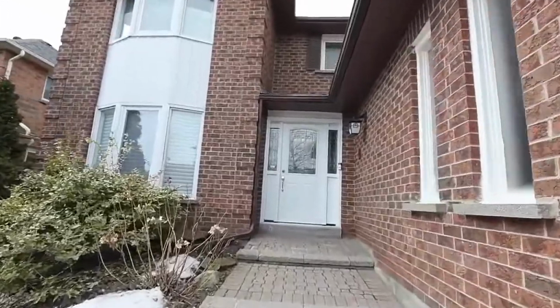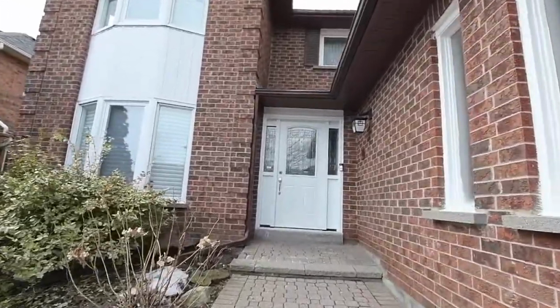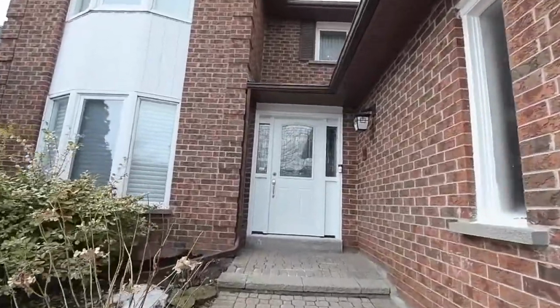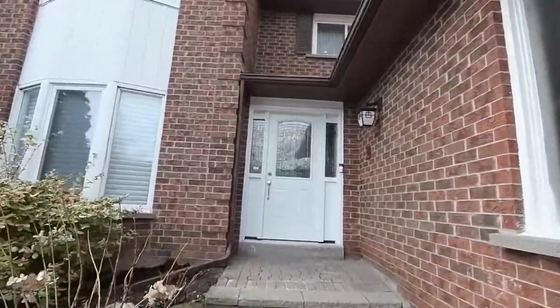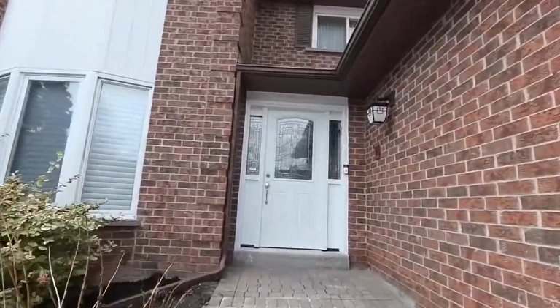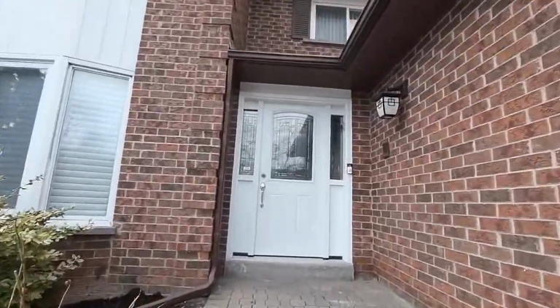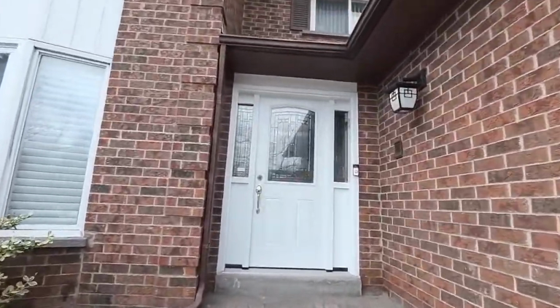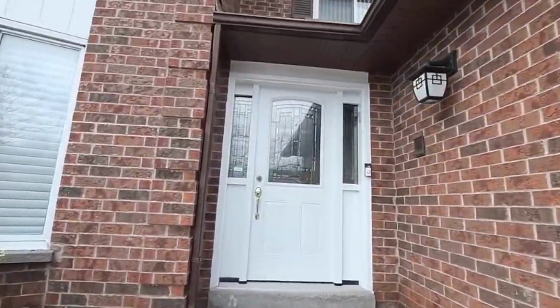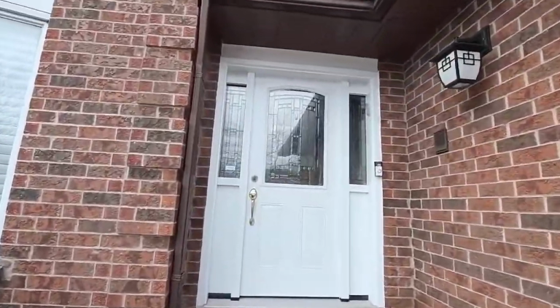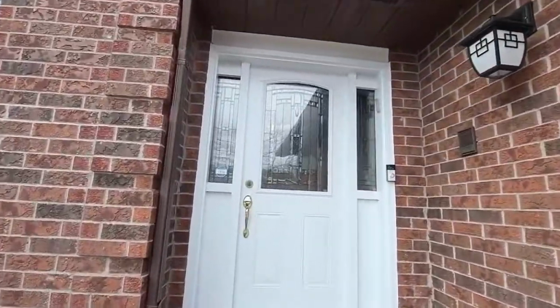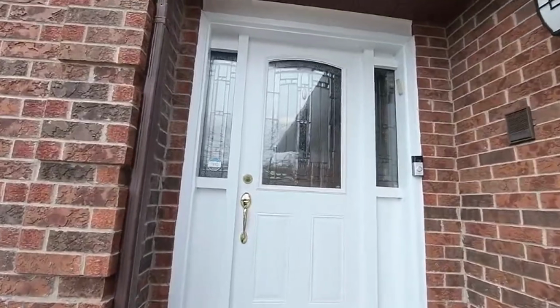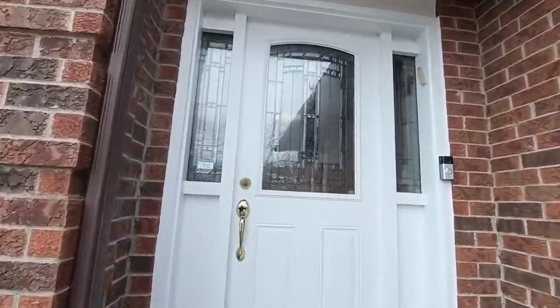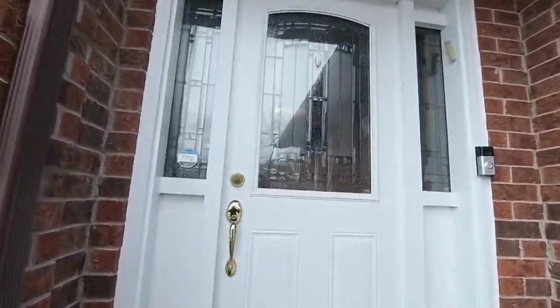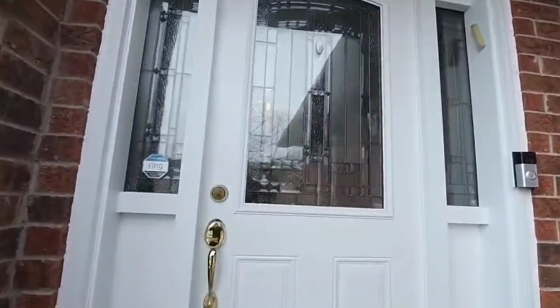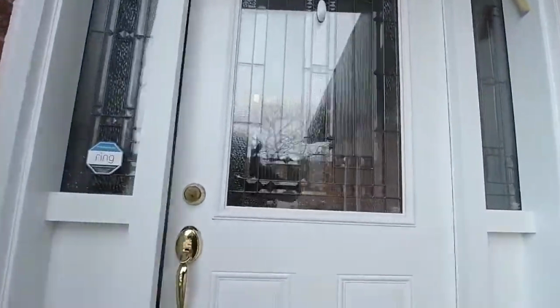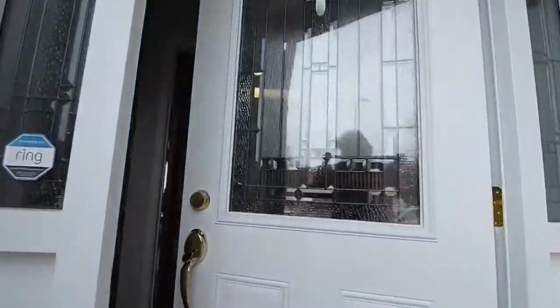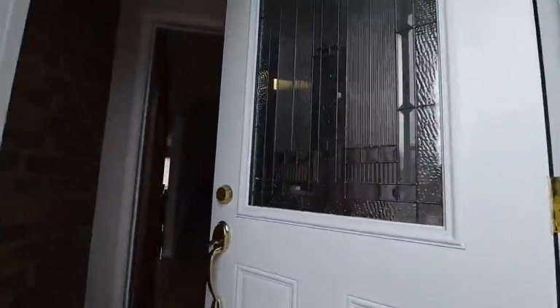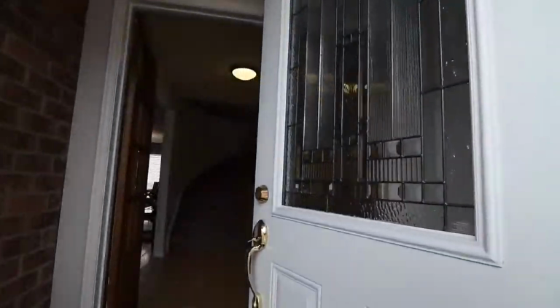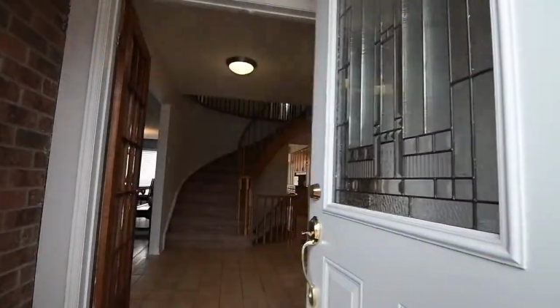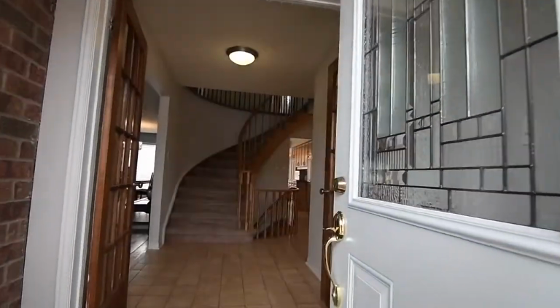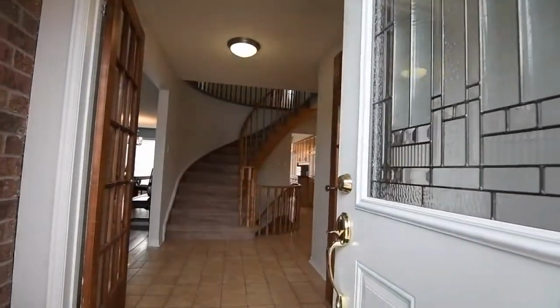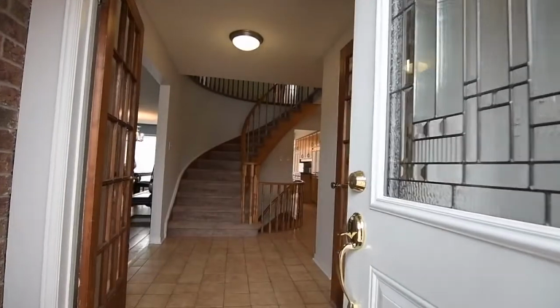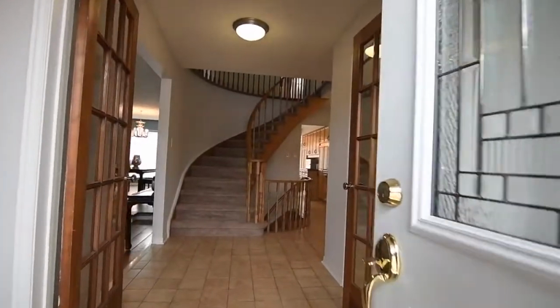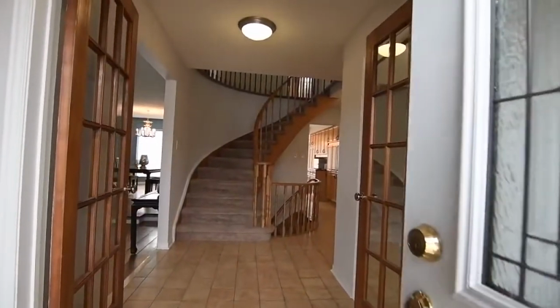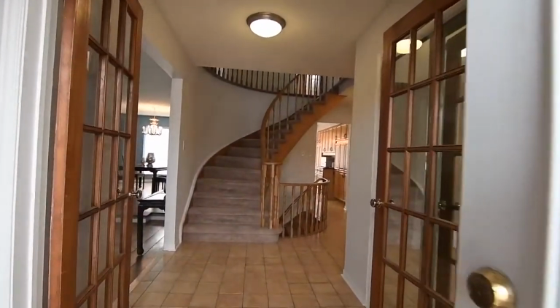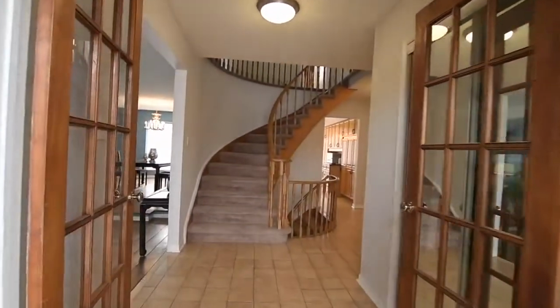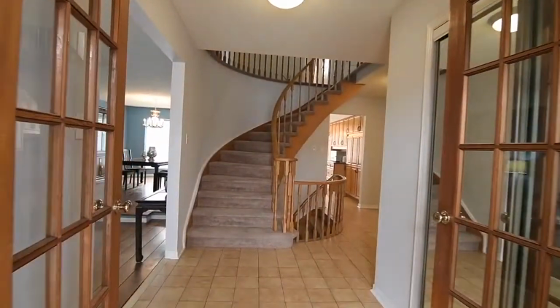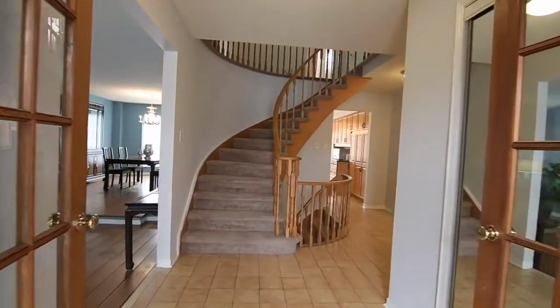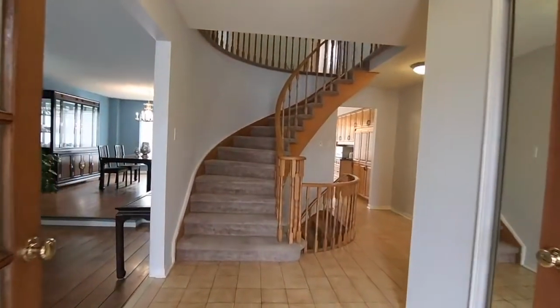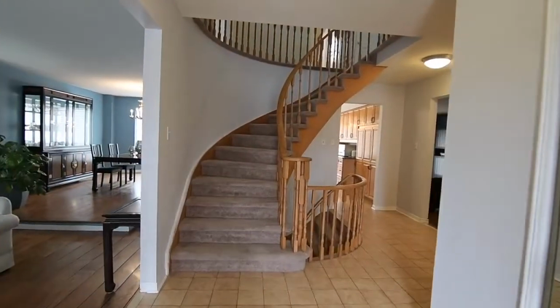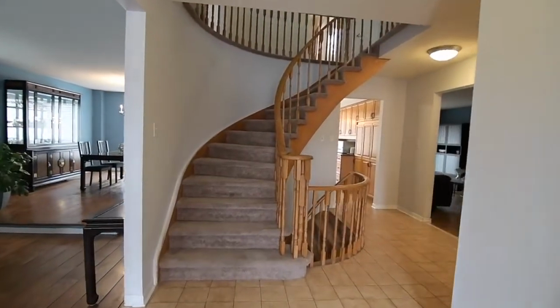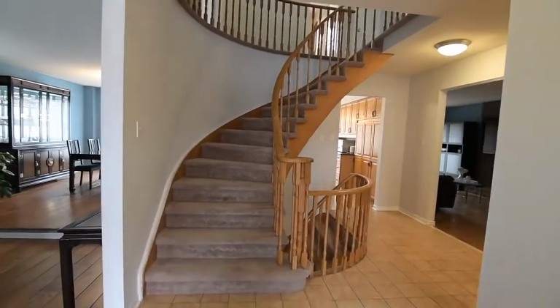This two-story brick home features a two-car garage with openers and remotes, an authentic unilock driveway, and a mudroom with a brick interior accent wall and glass-paneled wood French doors opening into a spacious ceramic-tiled reception foyer.